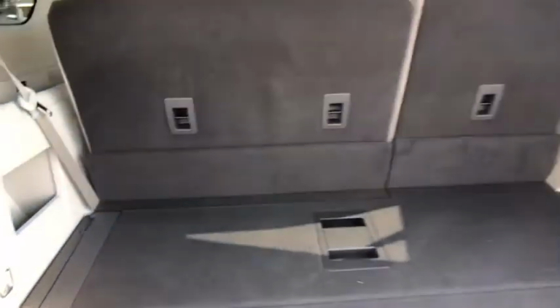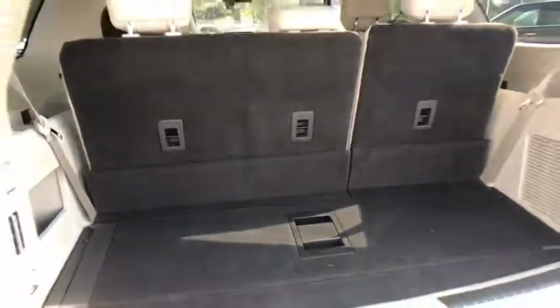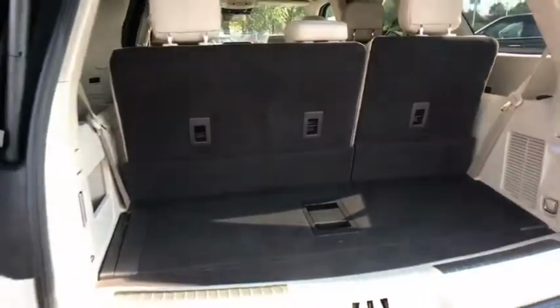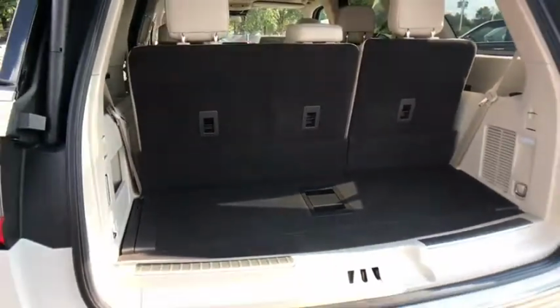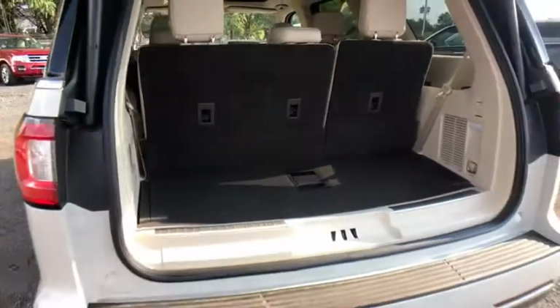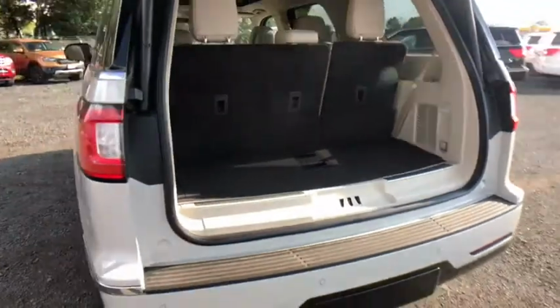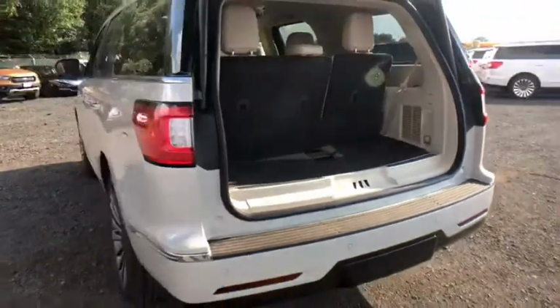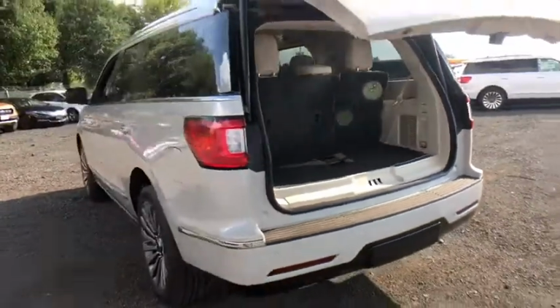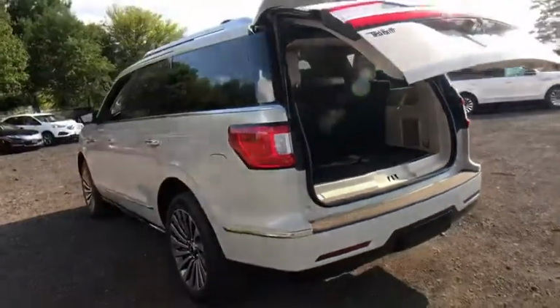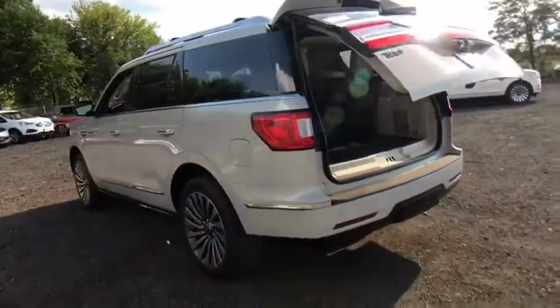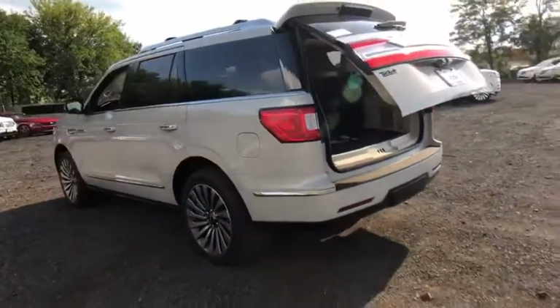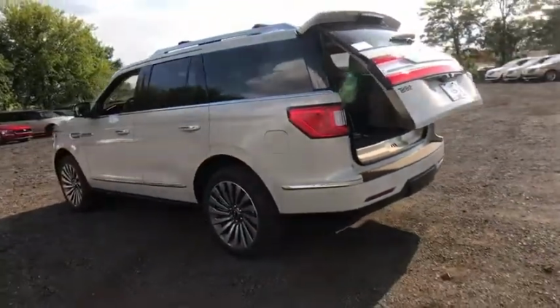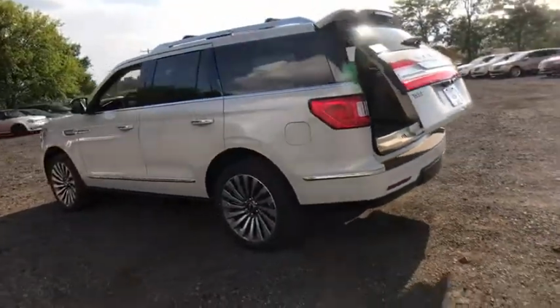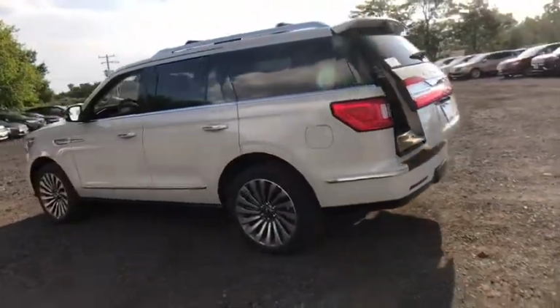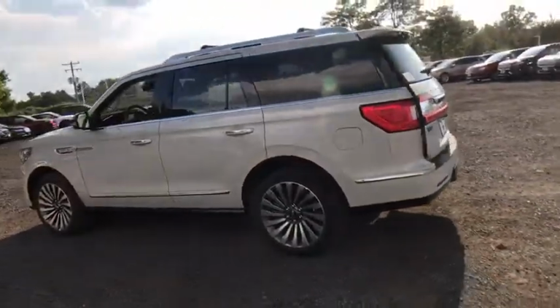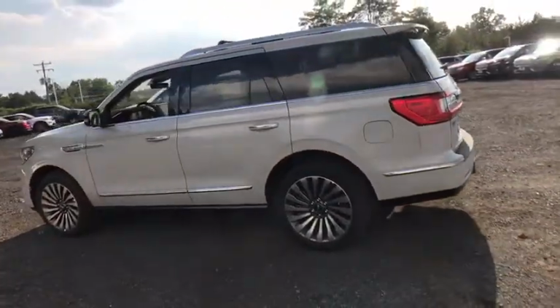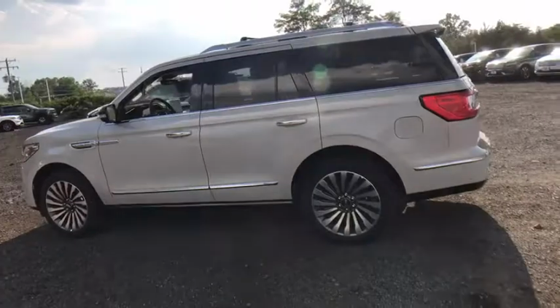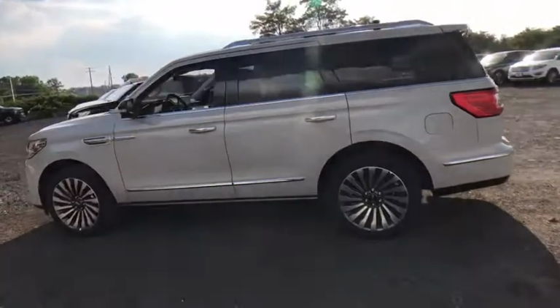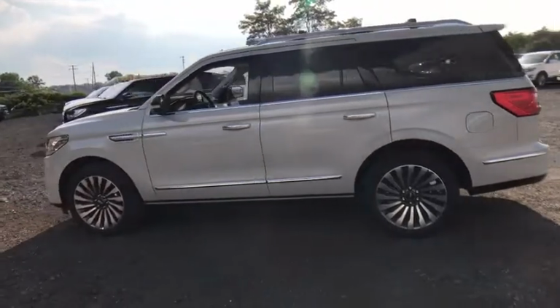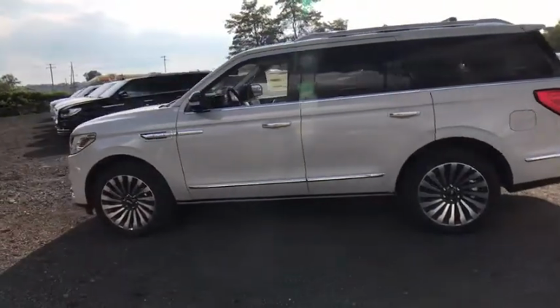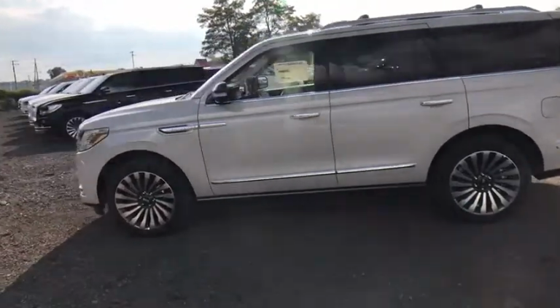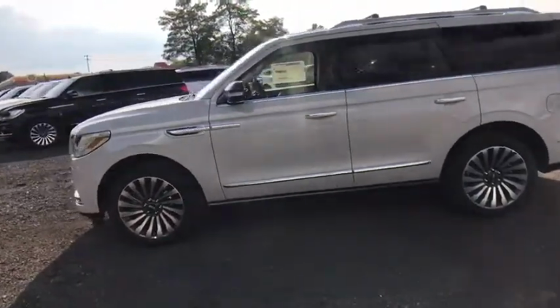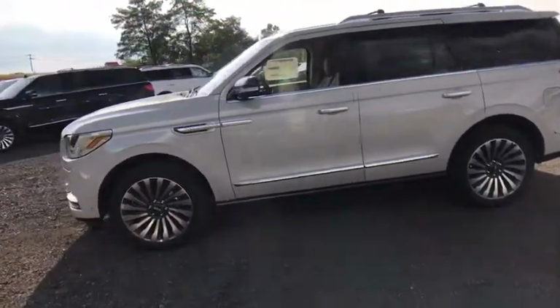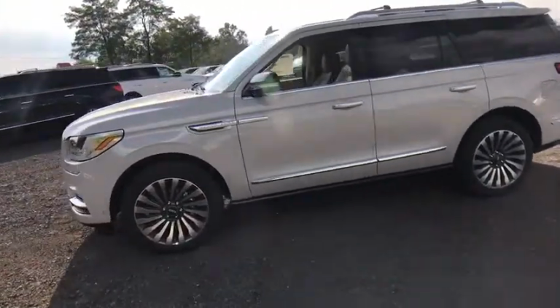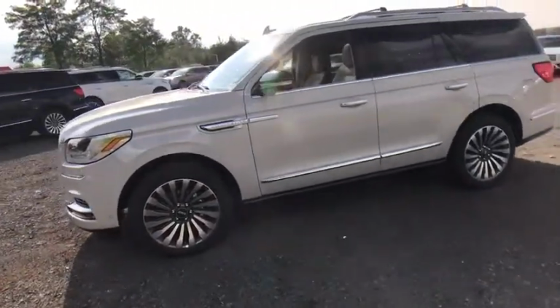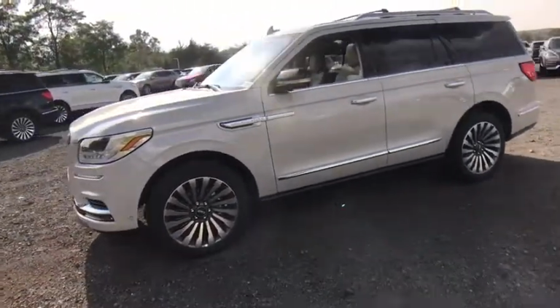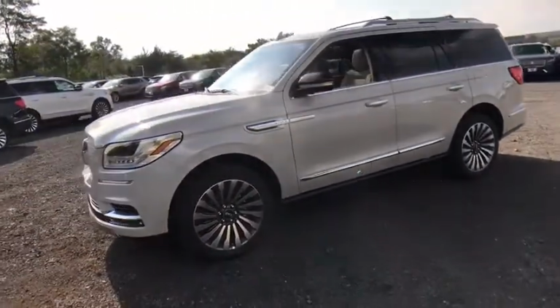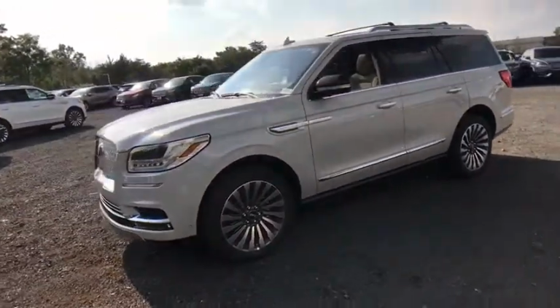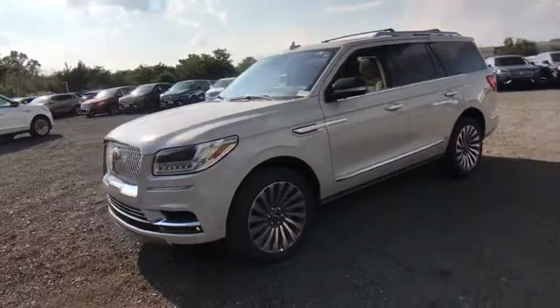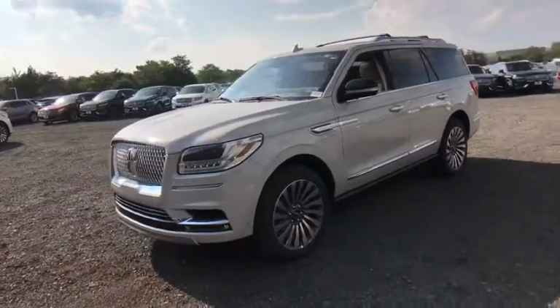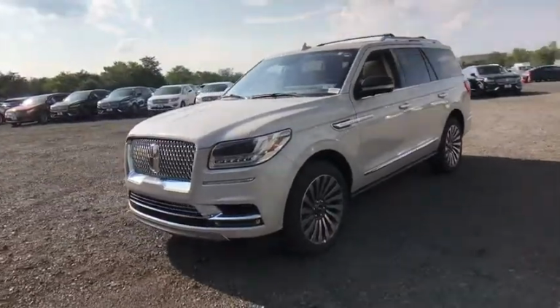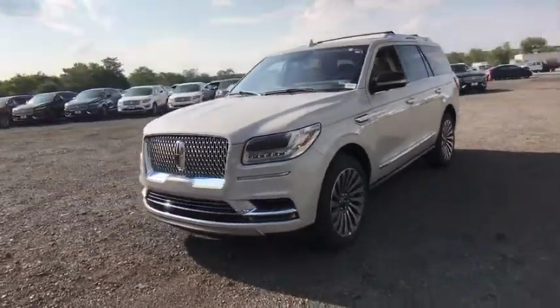Leather-wrapped steering wheel, adjustable steering wheel, power steering, cruise control, four-wheel drive, aluminum wheels, keyless start. This vehicle offers reliability and good looks at a great price. So come in and take a test drive today.